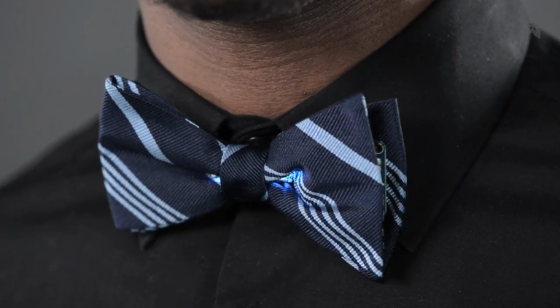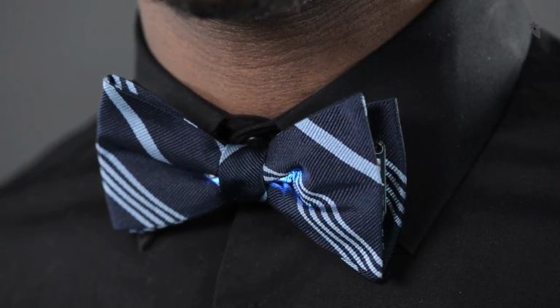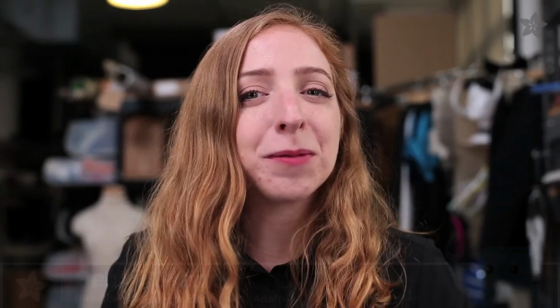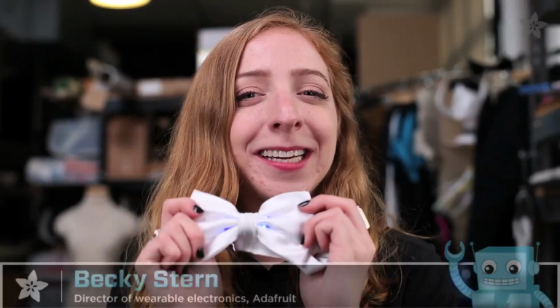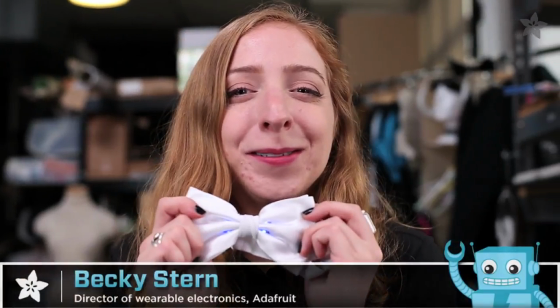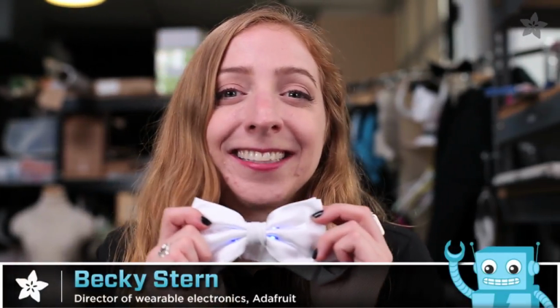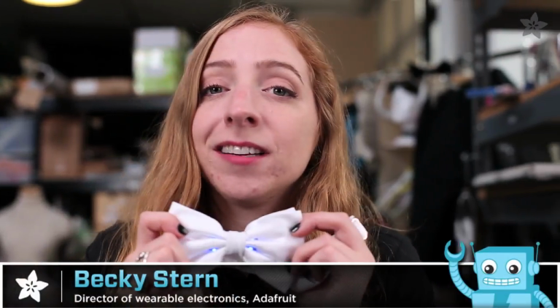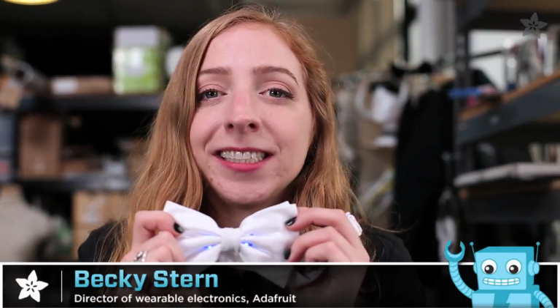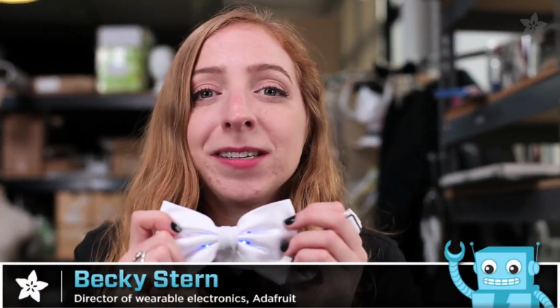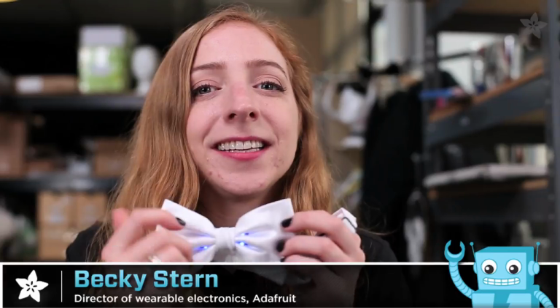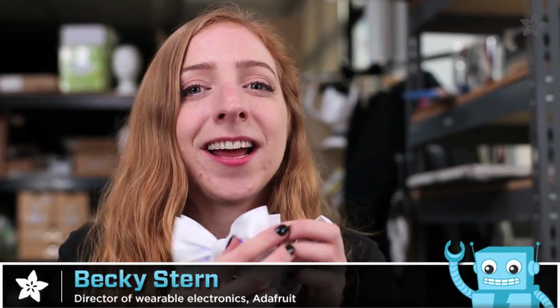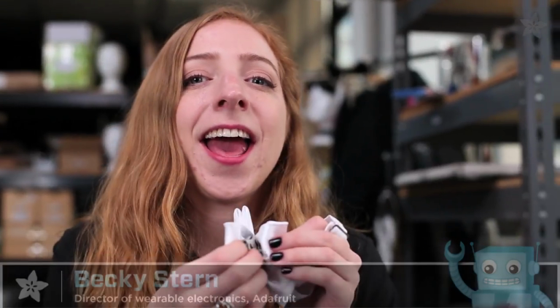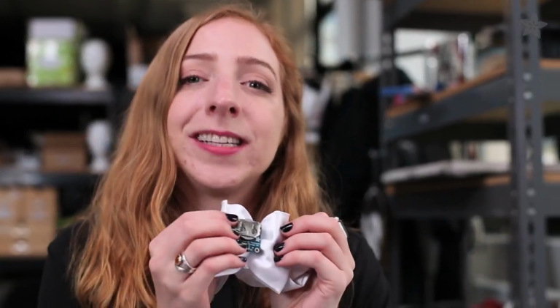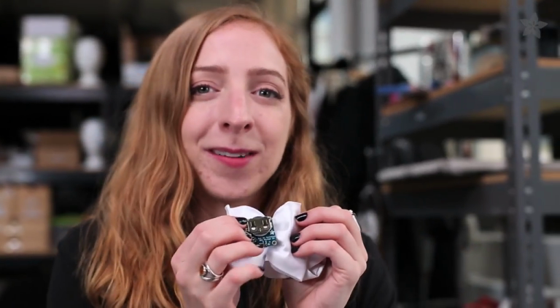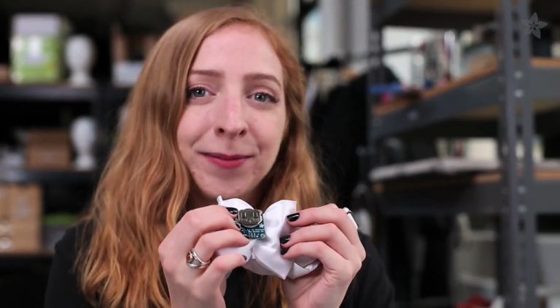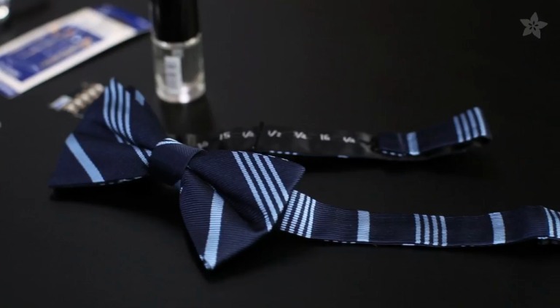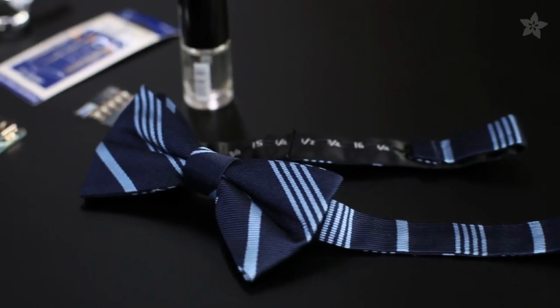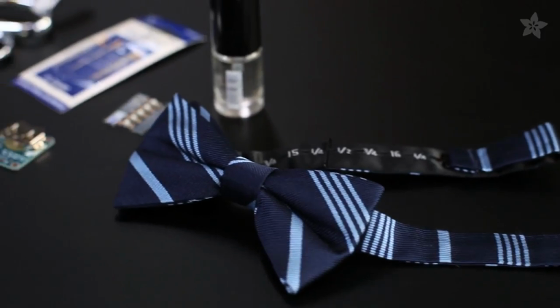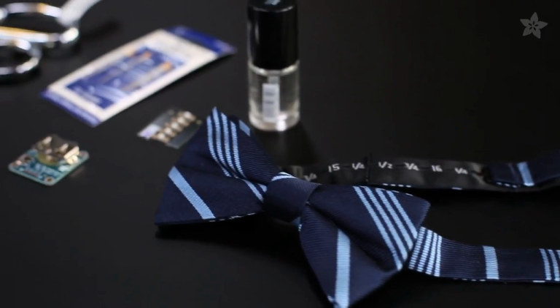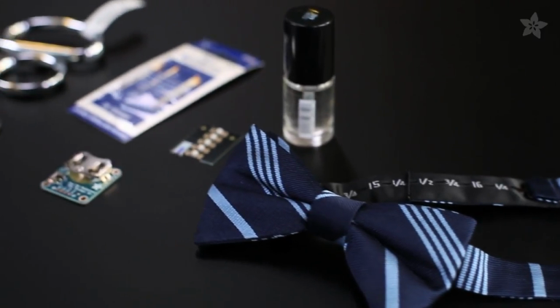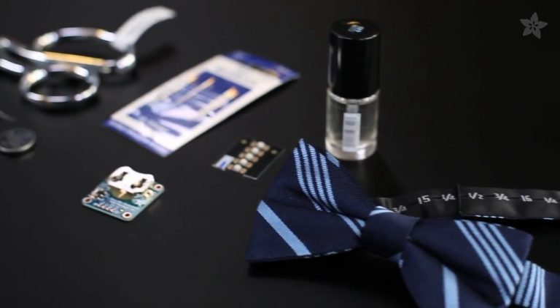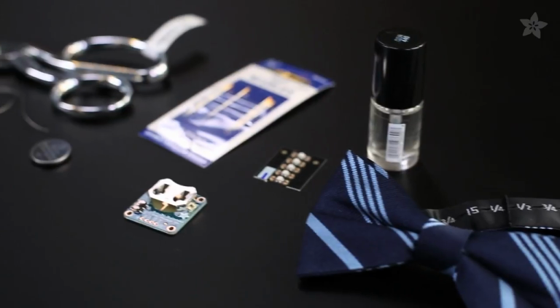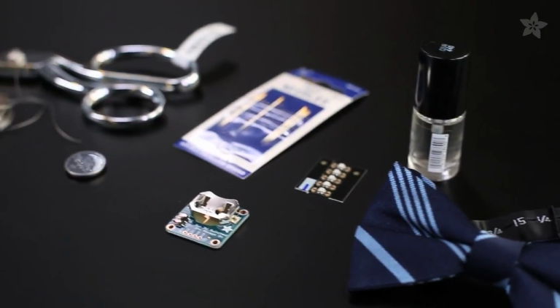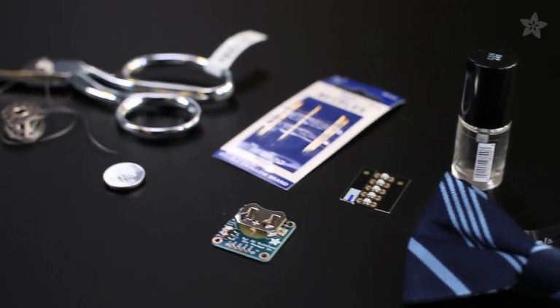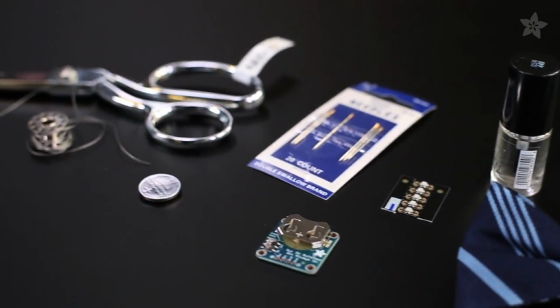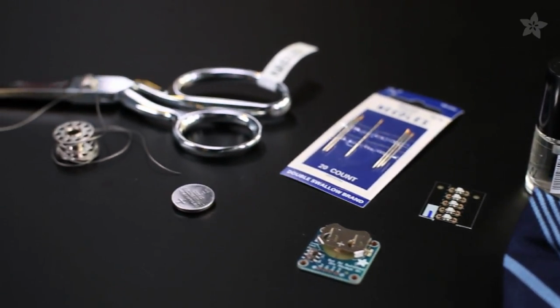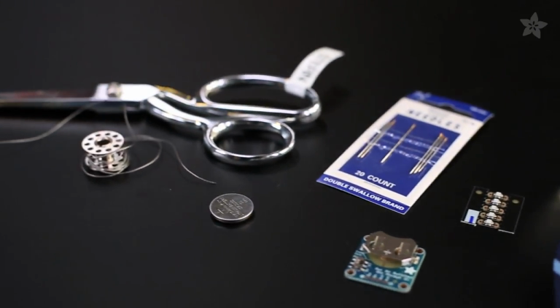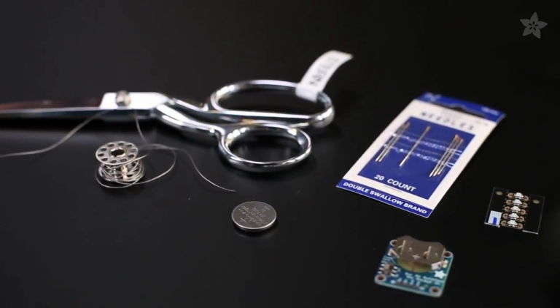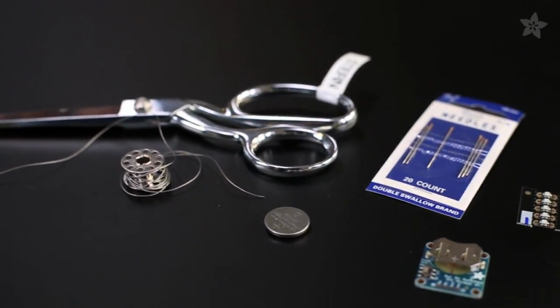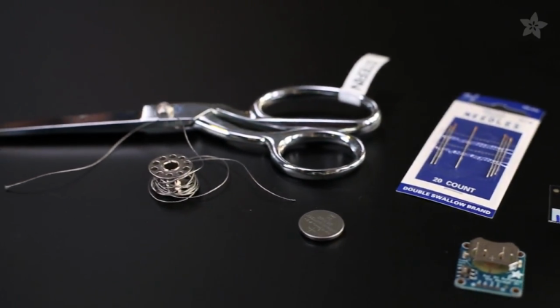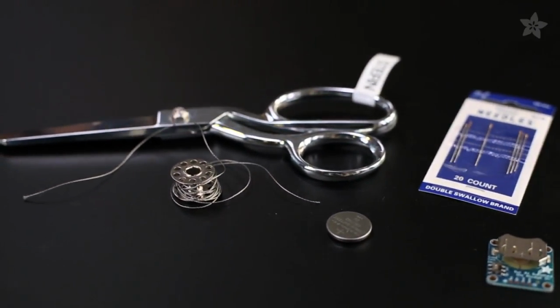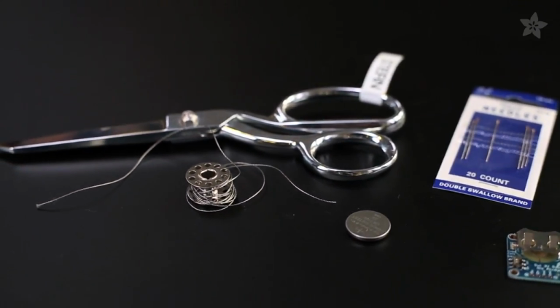In today's project we're building a glow tie using Adafruit LED sequins, conductive thread, and a coin cell battery holder. You can get all the parts for this easy sewing project at the Adafruit website and find the step-by-step instructions at the link in the description.